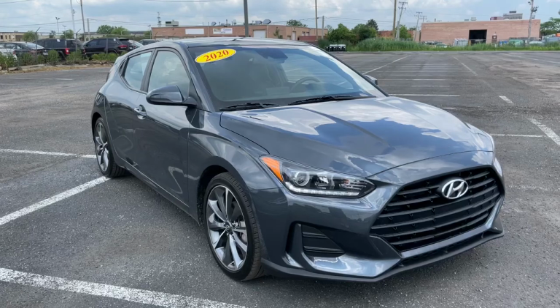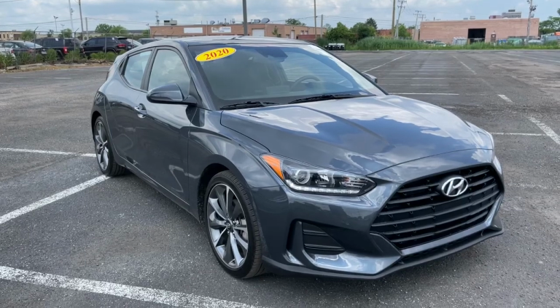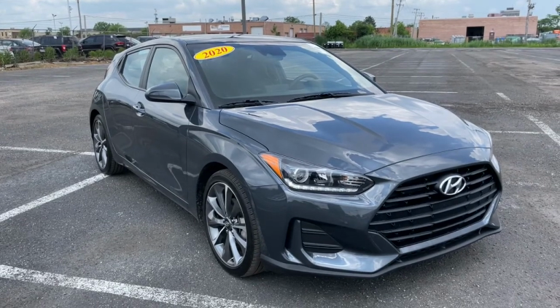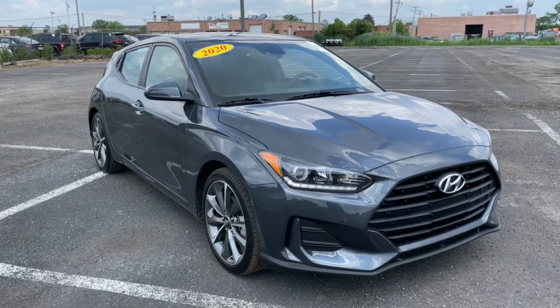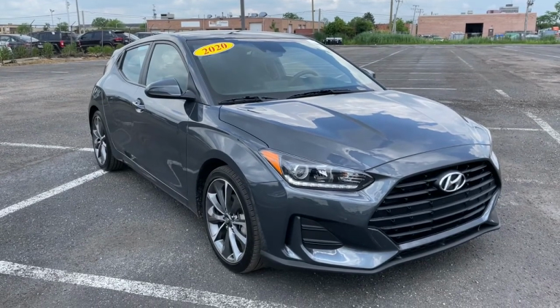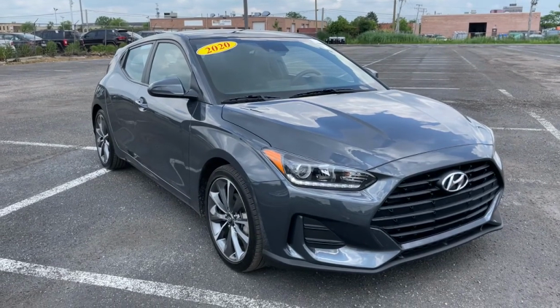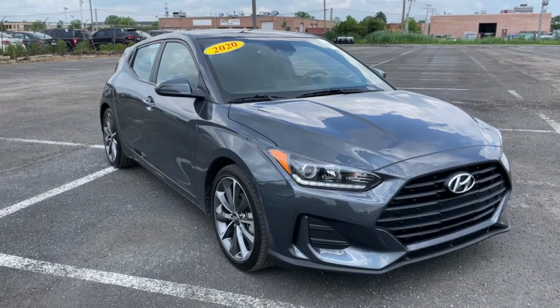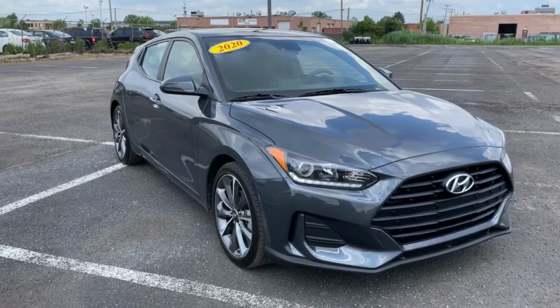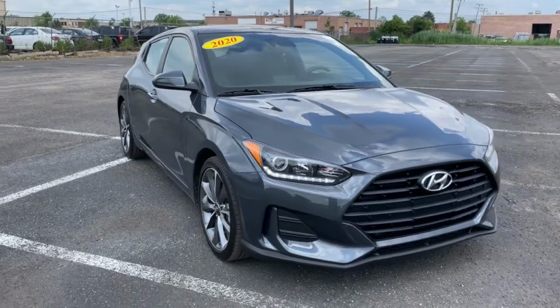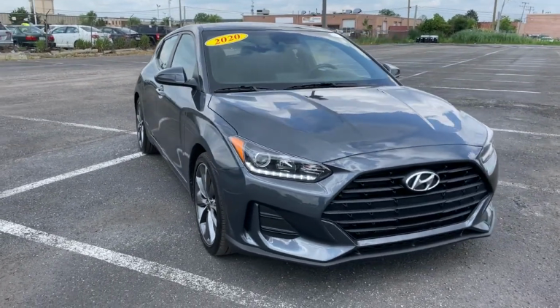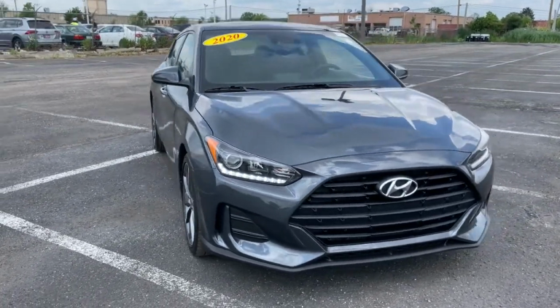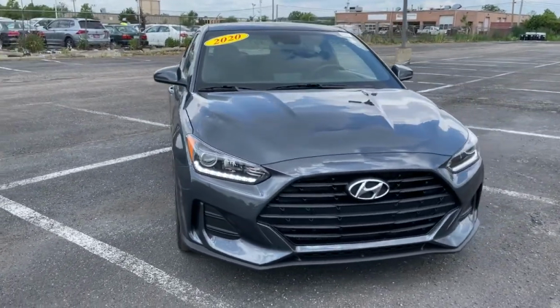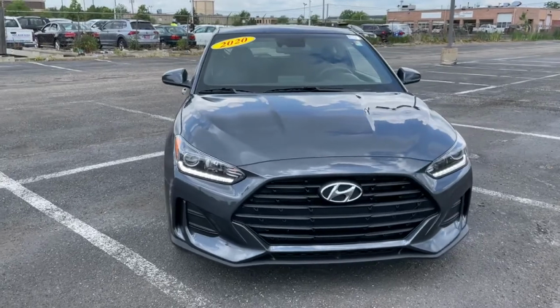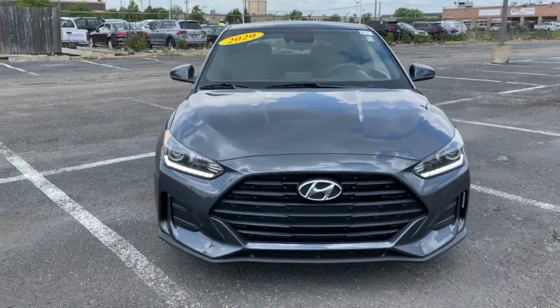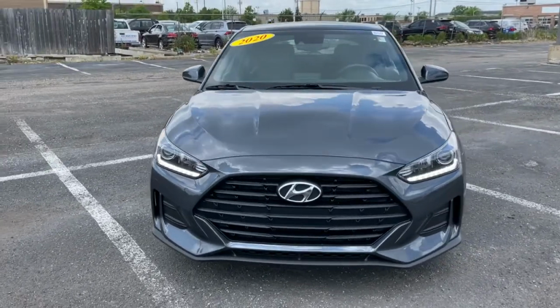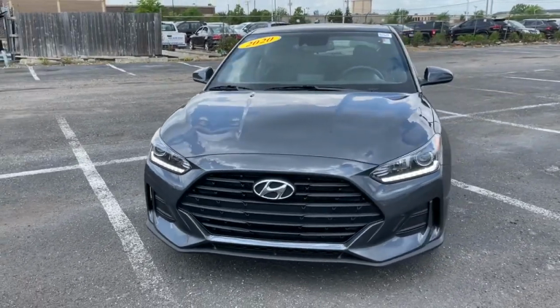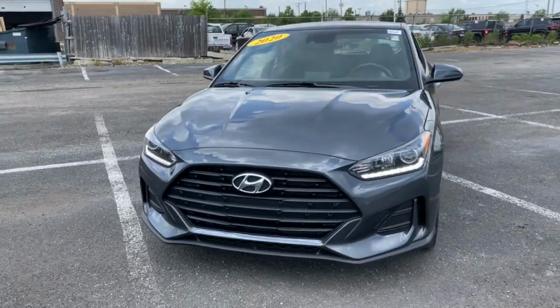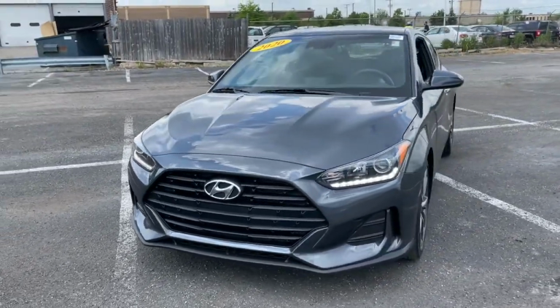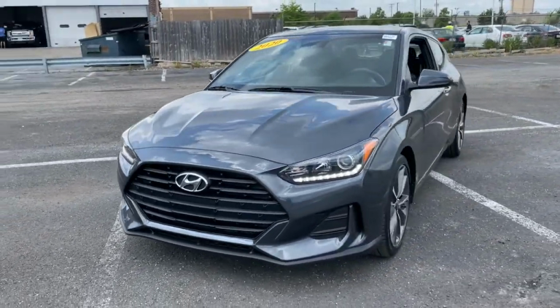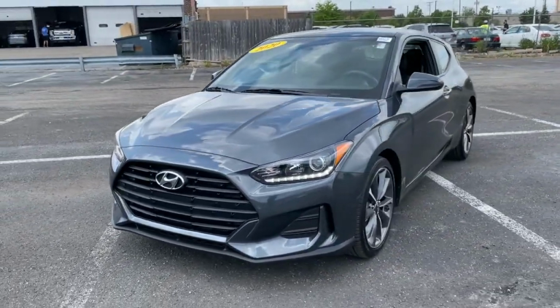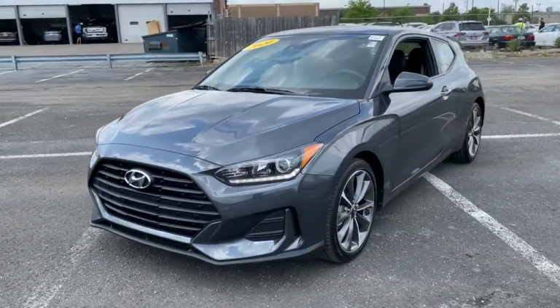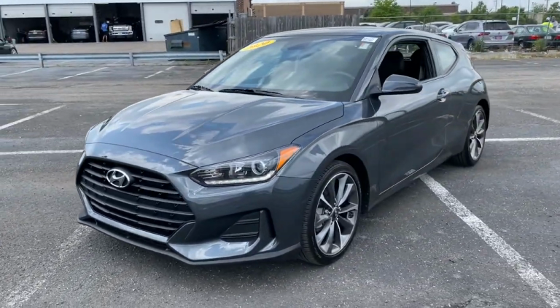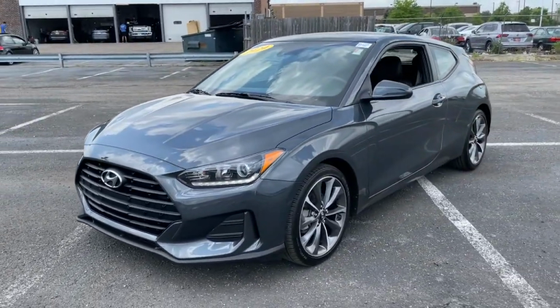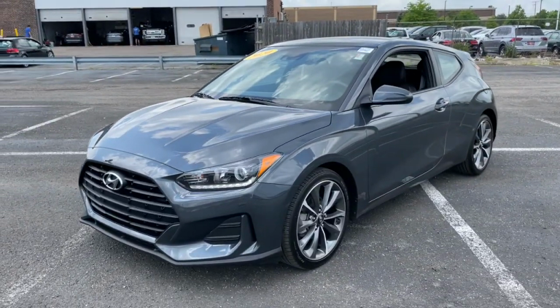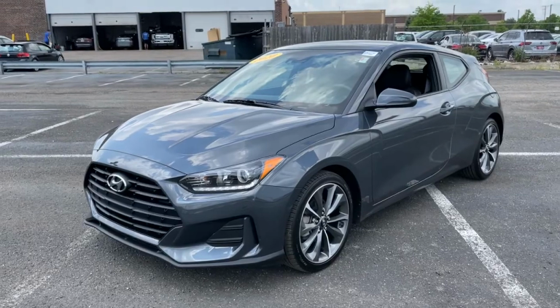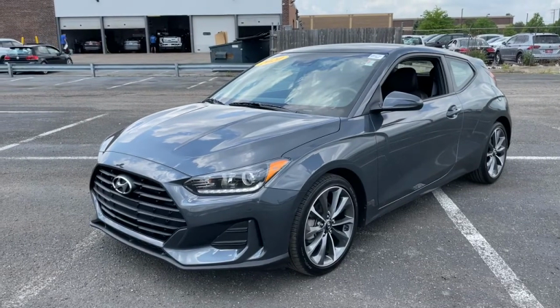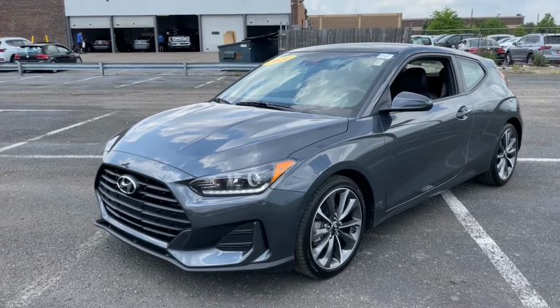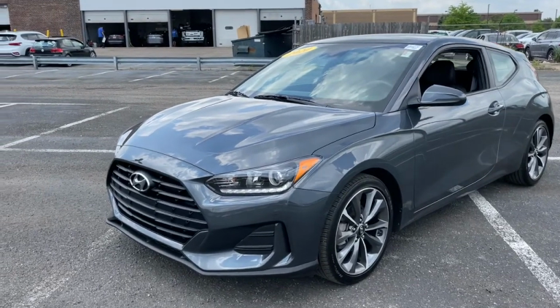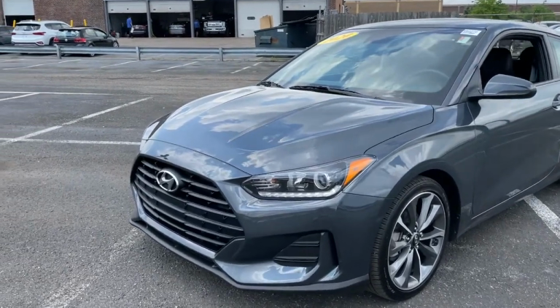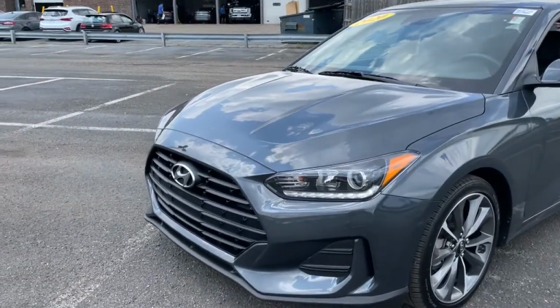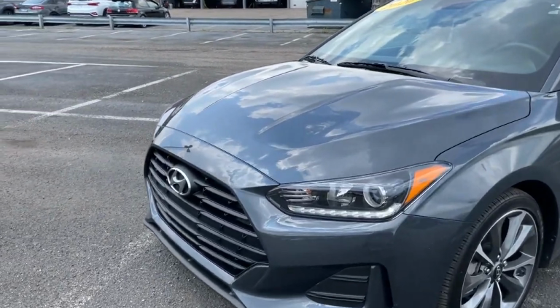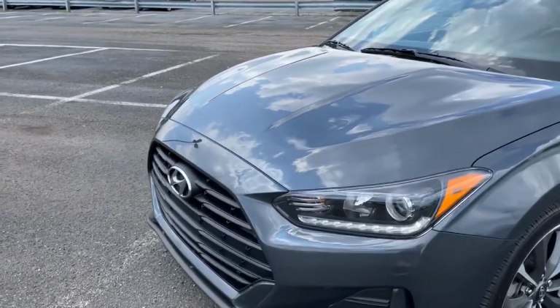You're going to love the 2020 Hyundai Veloster. This vehicle still has fewer than 15,000 miles on the clock, so it won't last long. Connect with the road in cutting-edge style in this heart-pounding Hyundai Veloster.